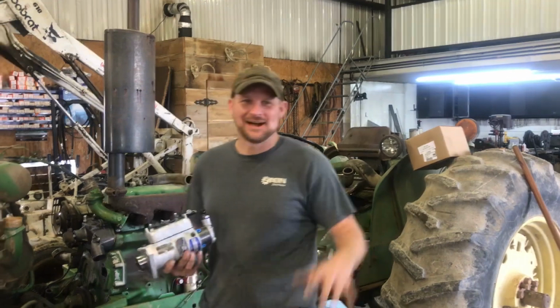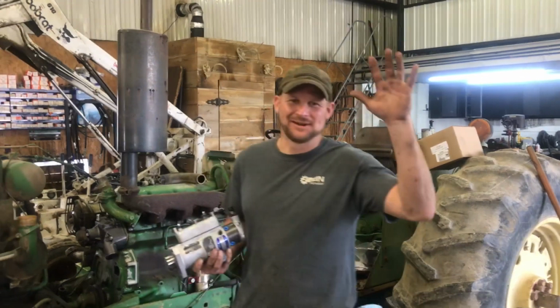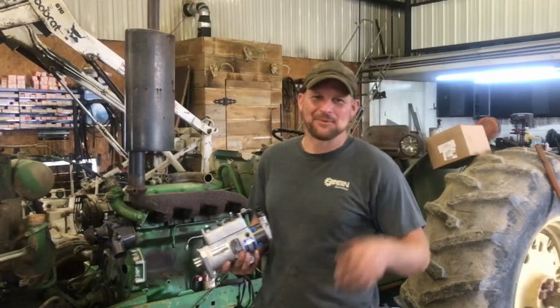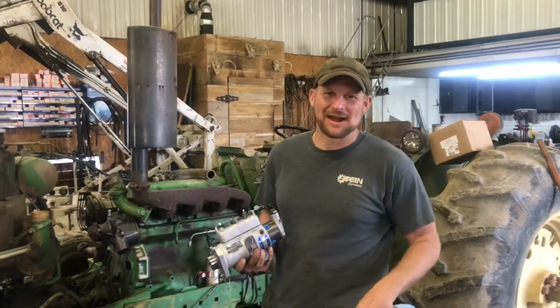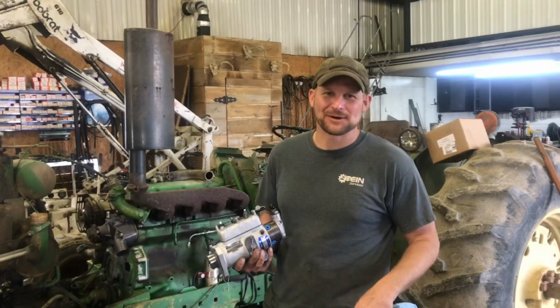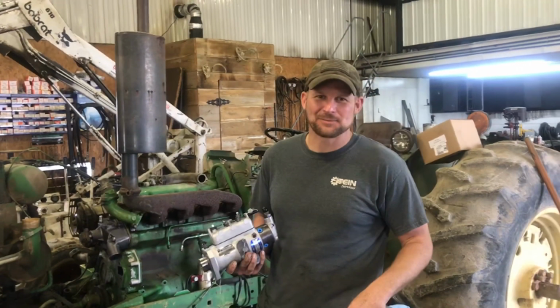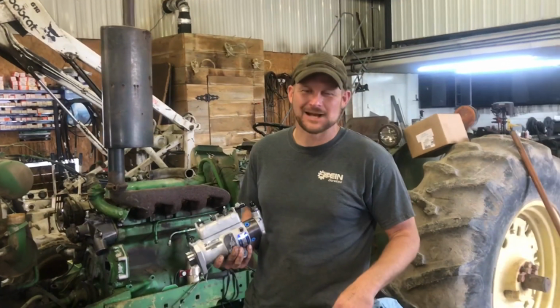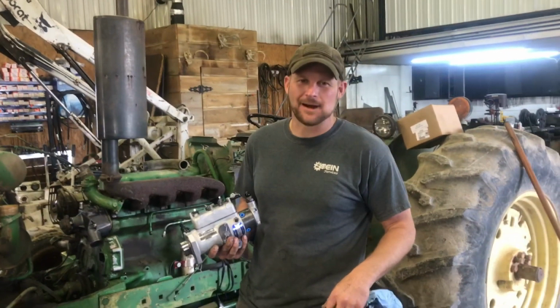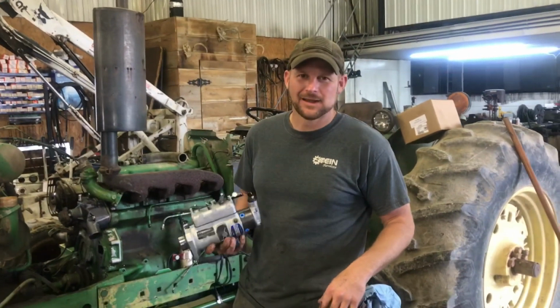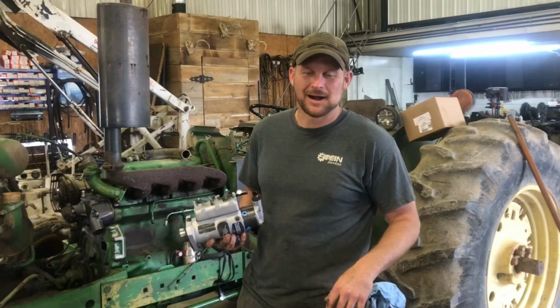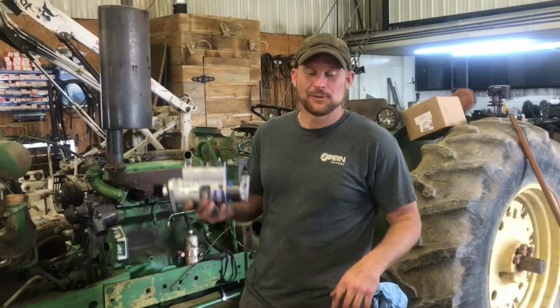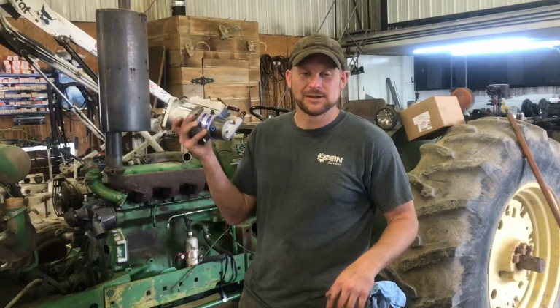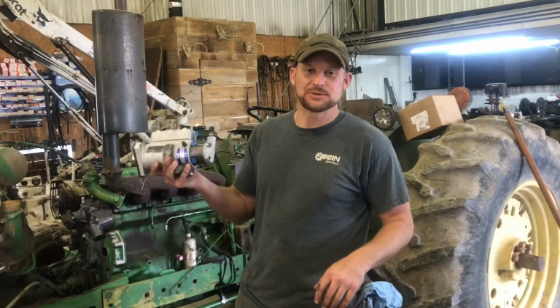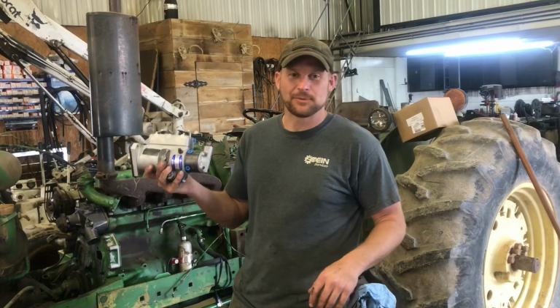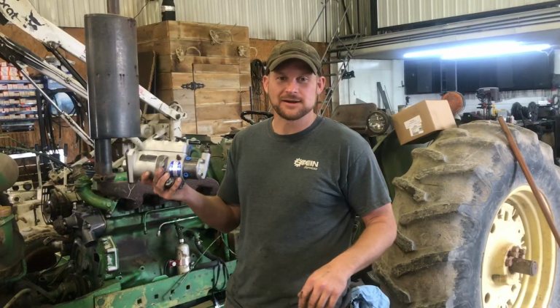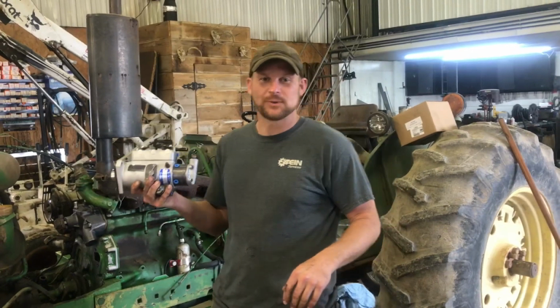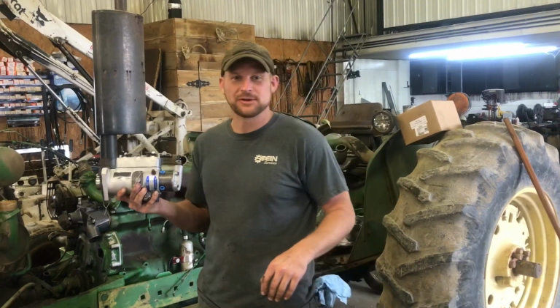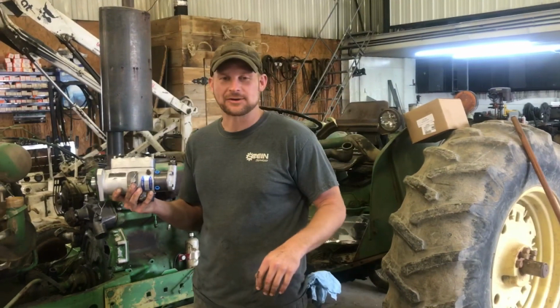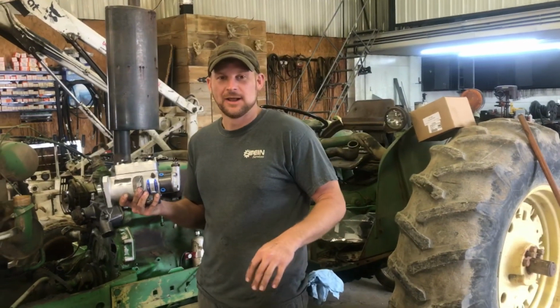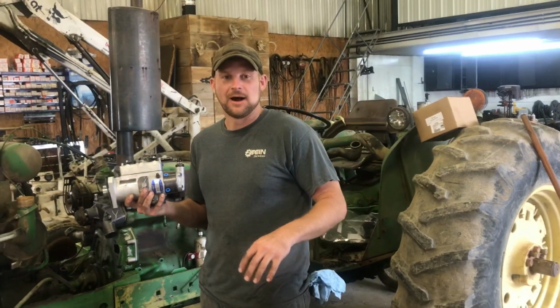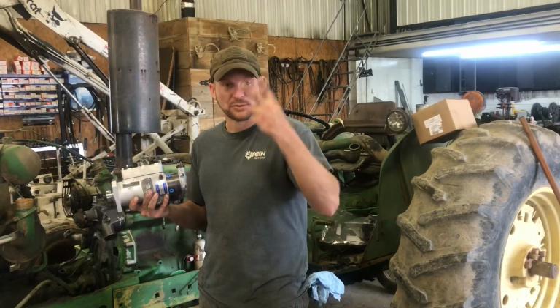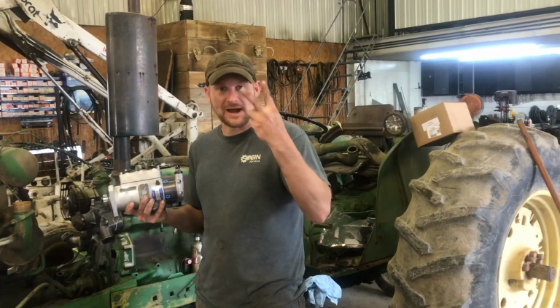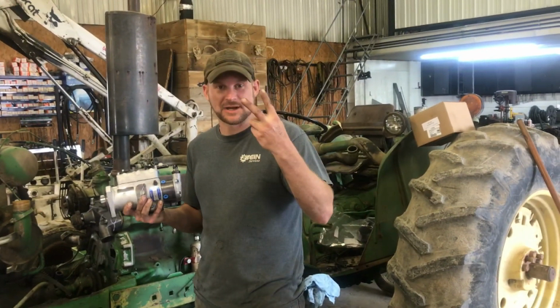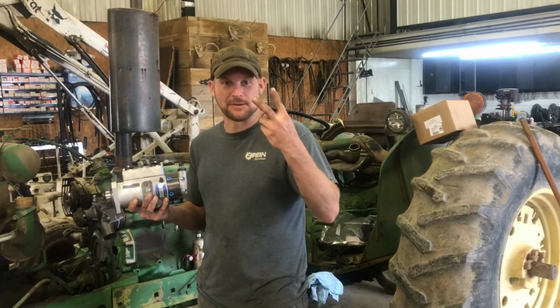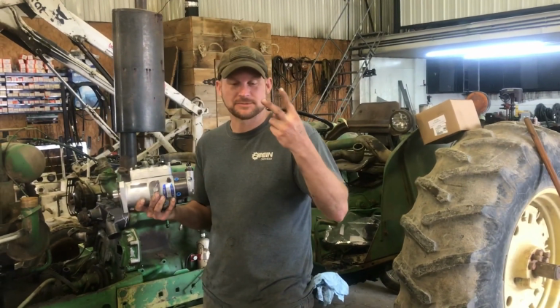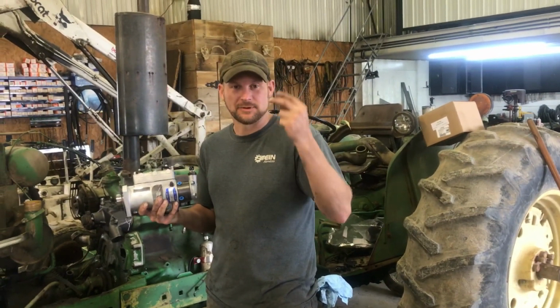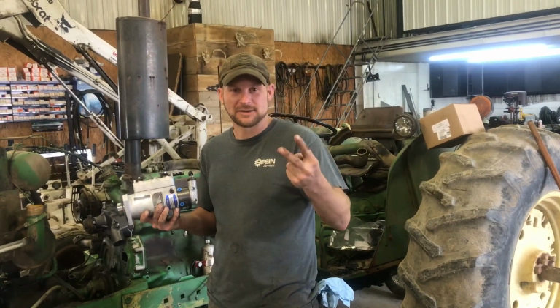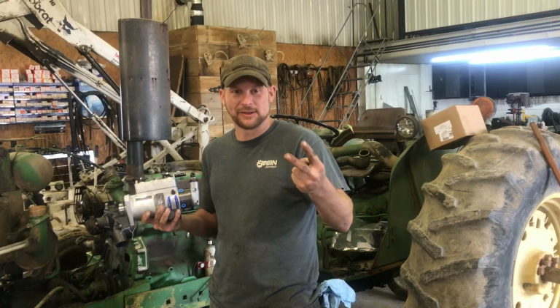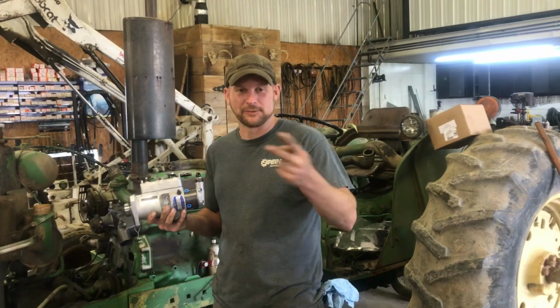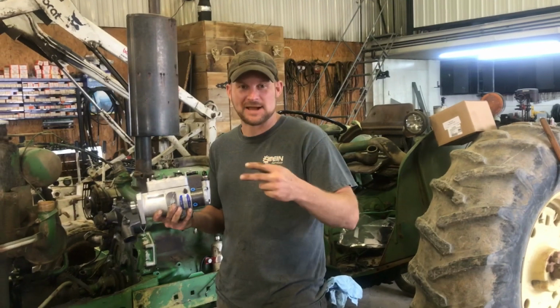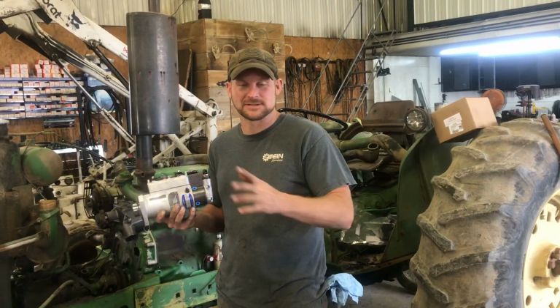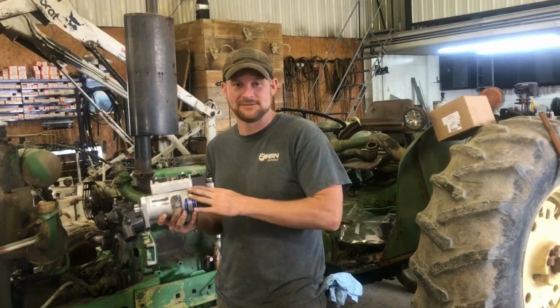How's it going today? I'm Brad with AftermarketTractorParts.com. Today we're doing an injection pump on a John Deere 2030 tractor. There are two styles of injection pumps on a John Deere 2030: a Rooster Master and a CAV.